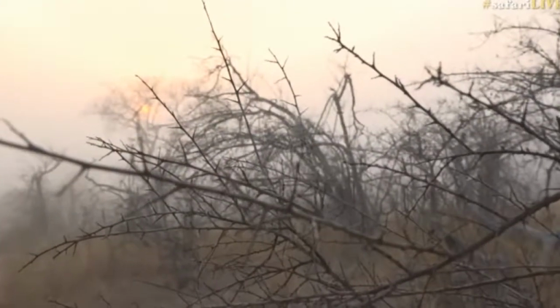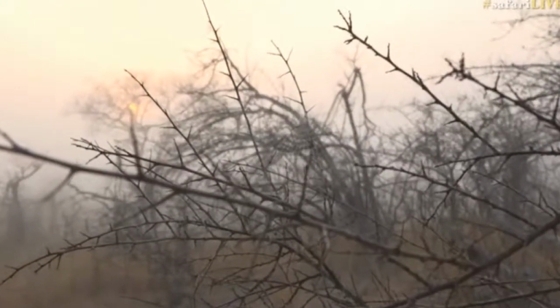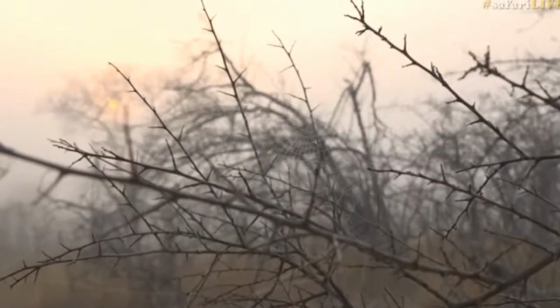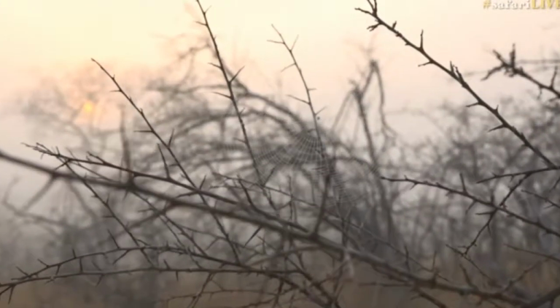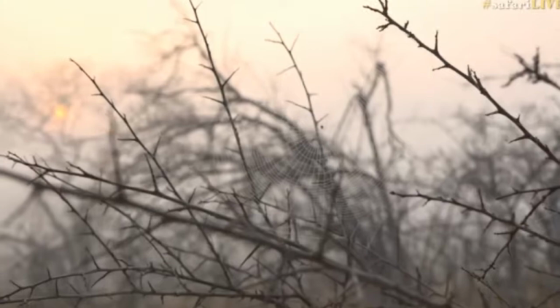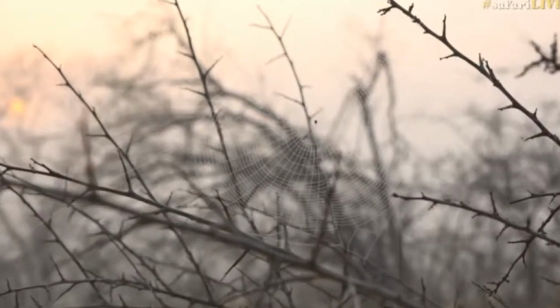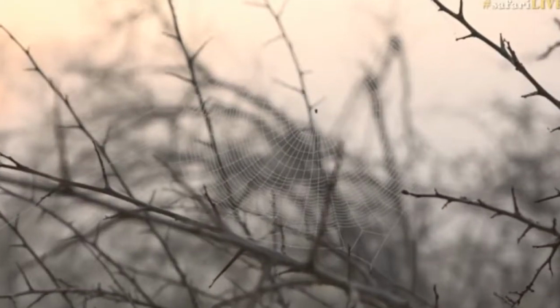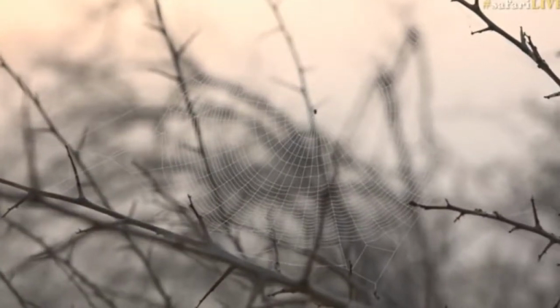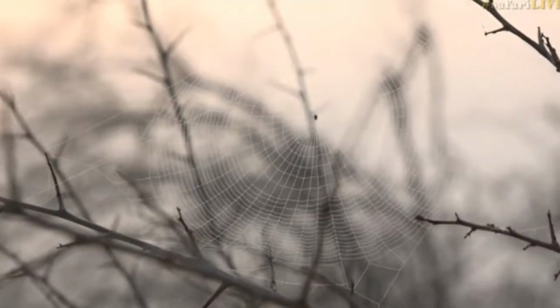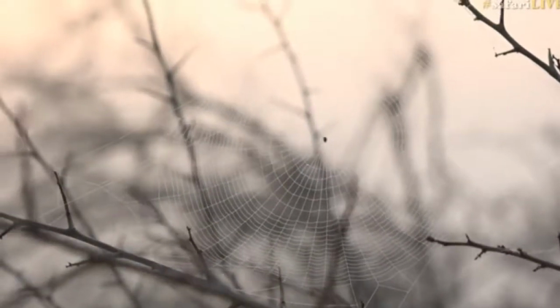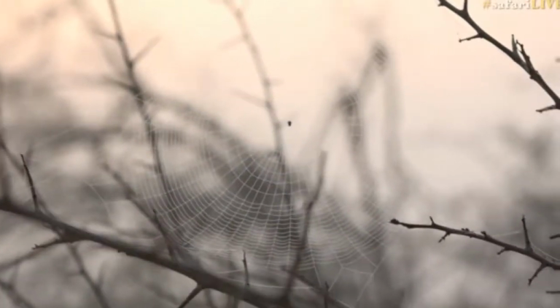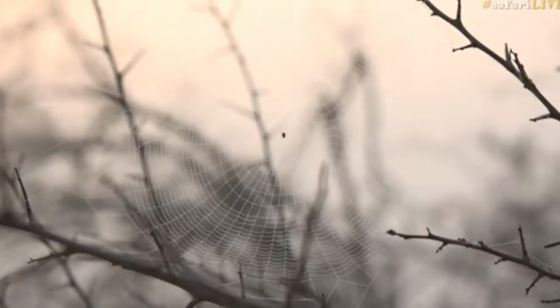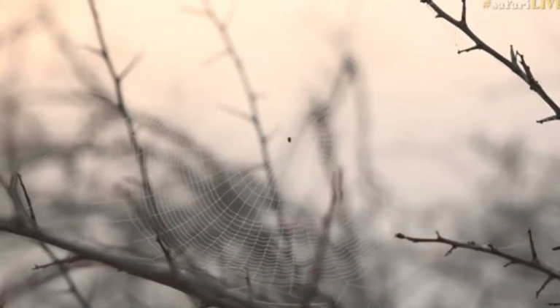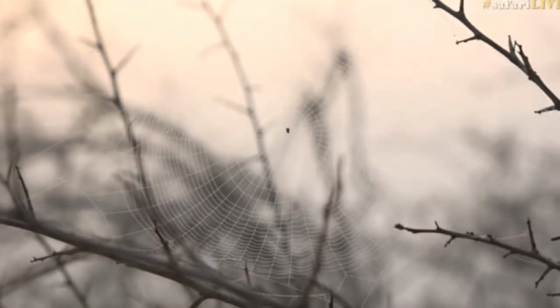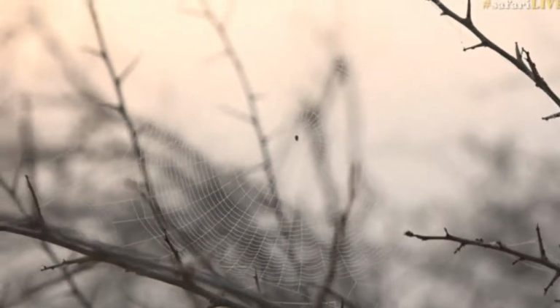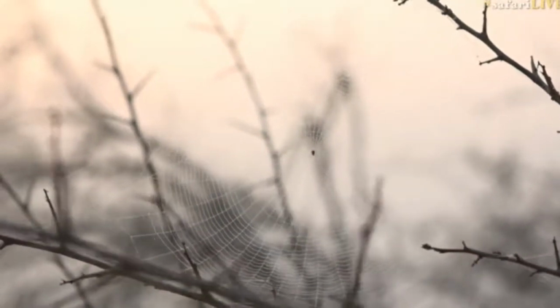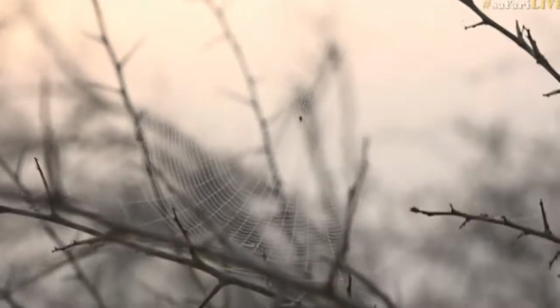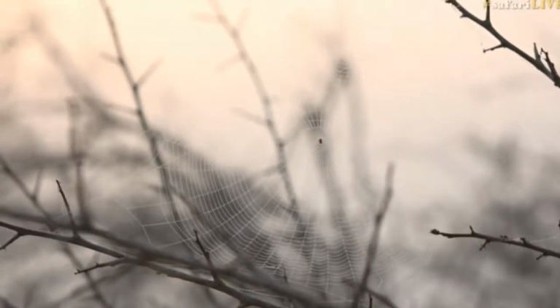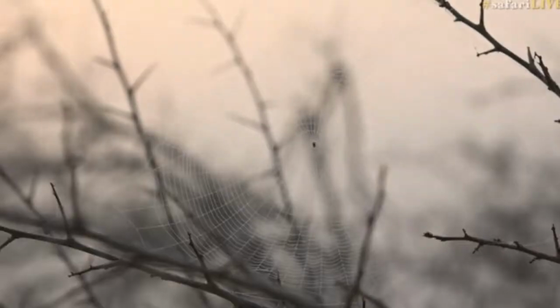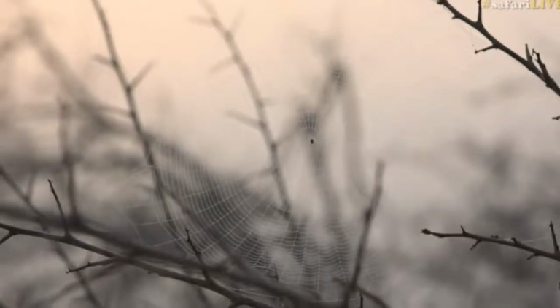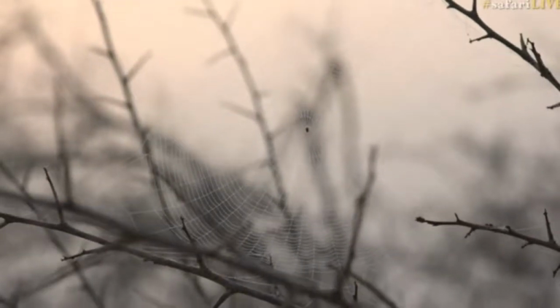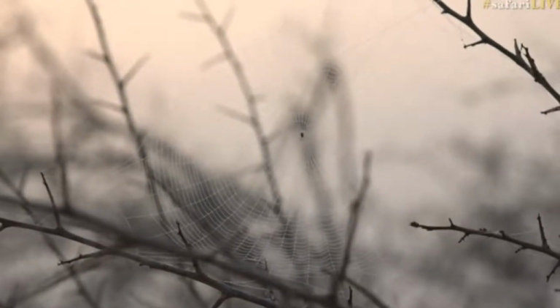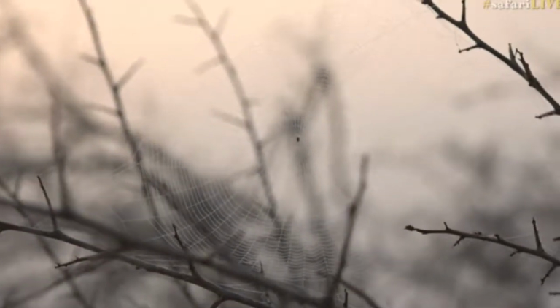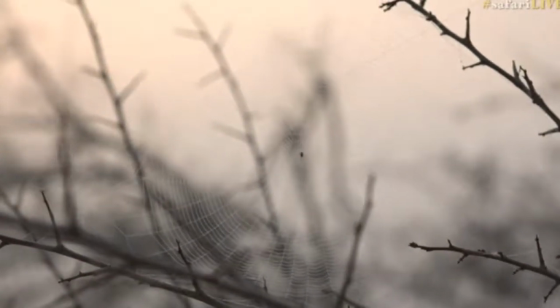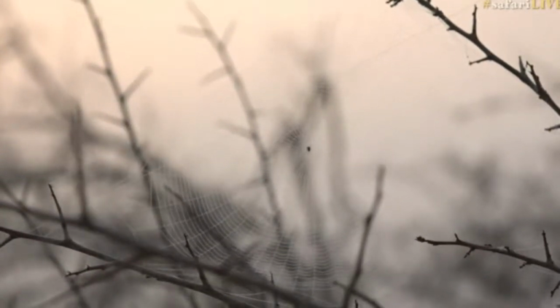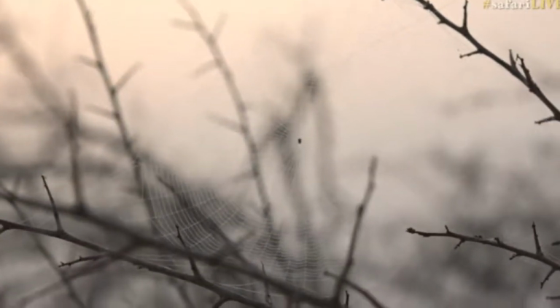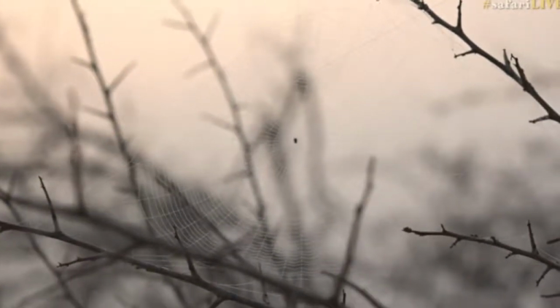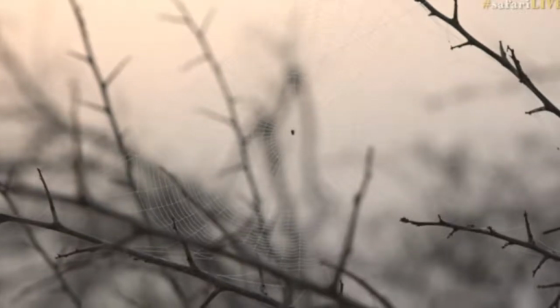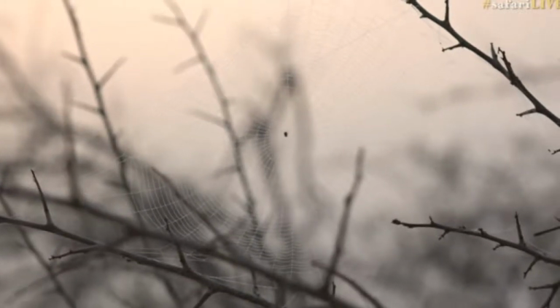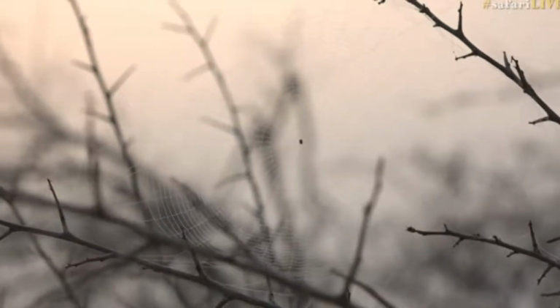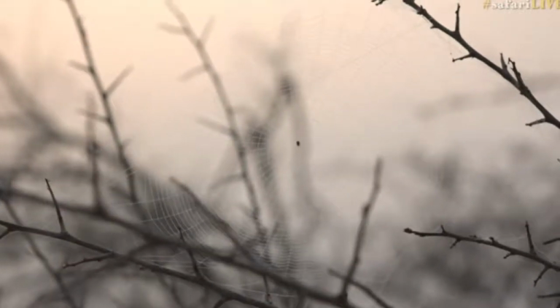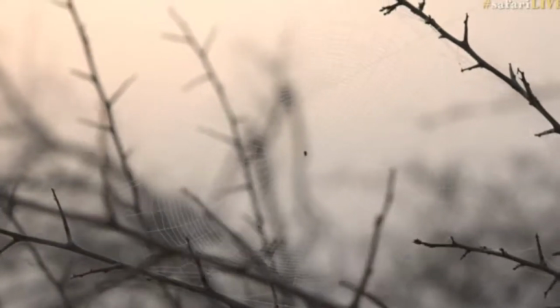Draw your attention to how elegant and sophisticated that web is for a pinprick of an organism. Can you imagine if that was the same size as a lion?